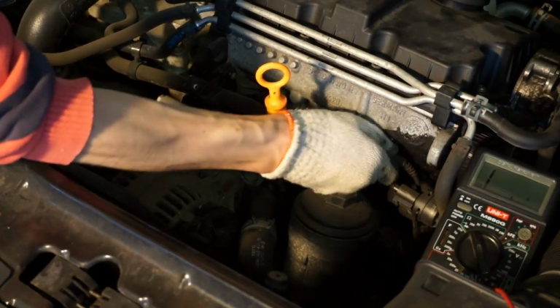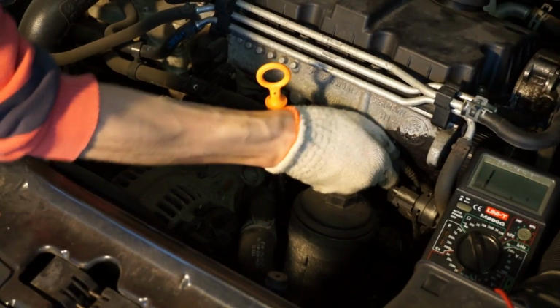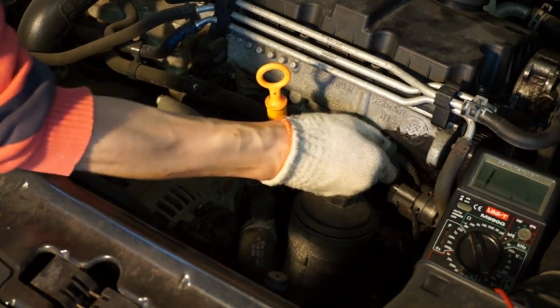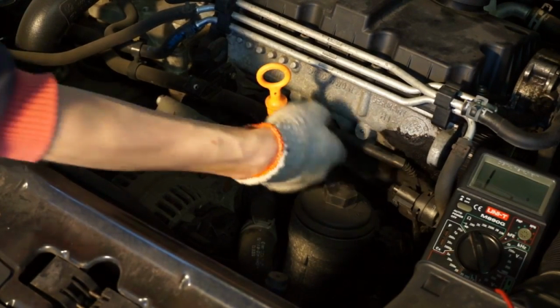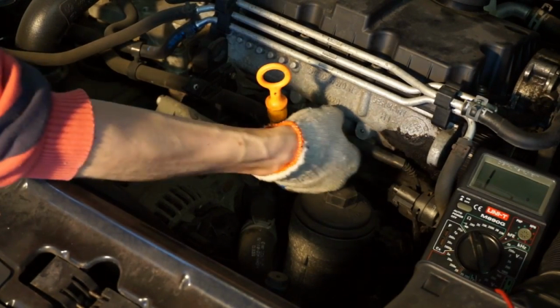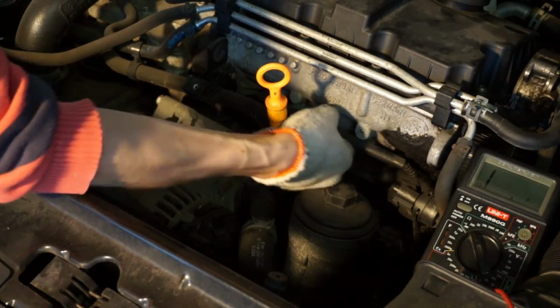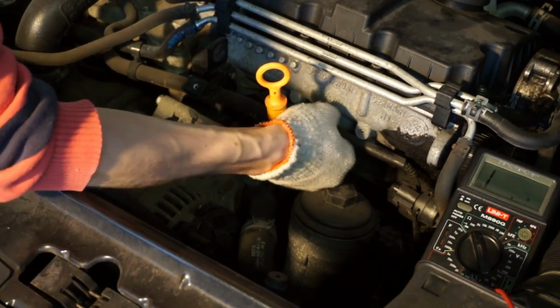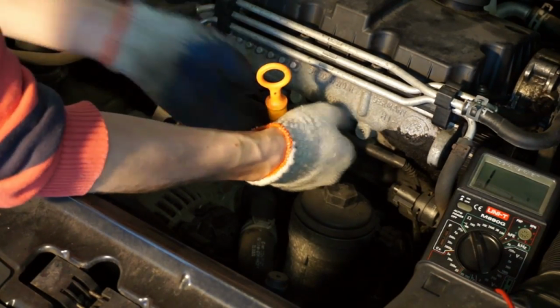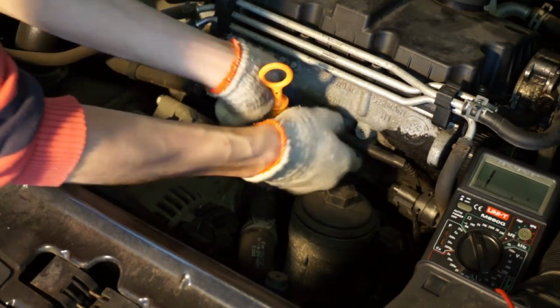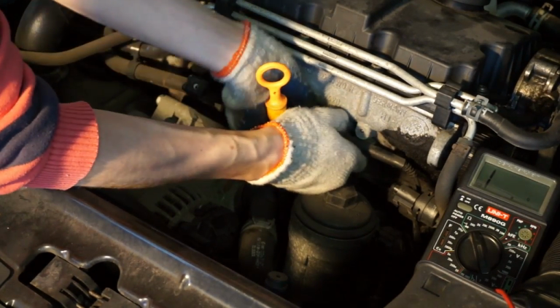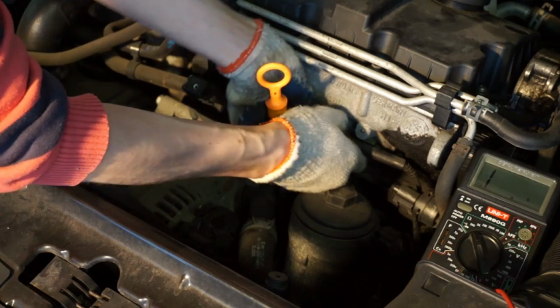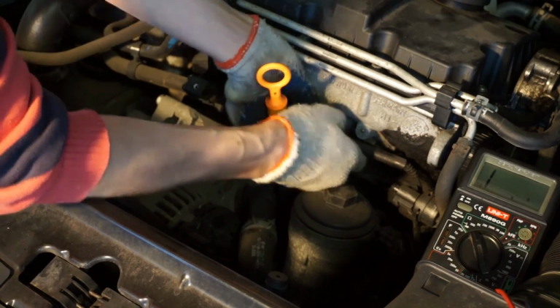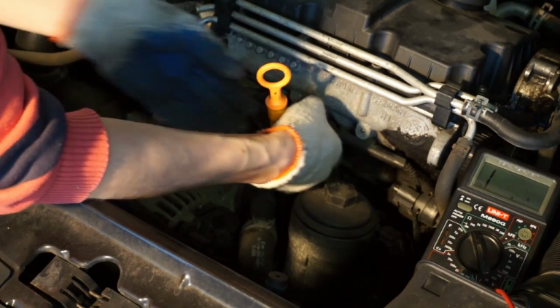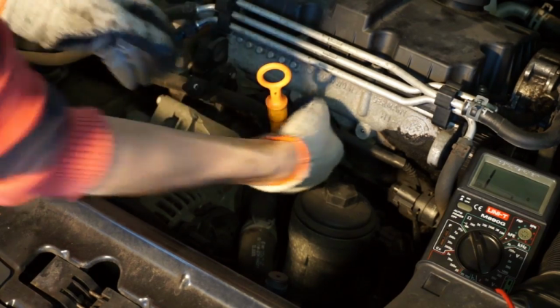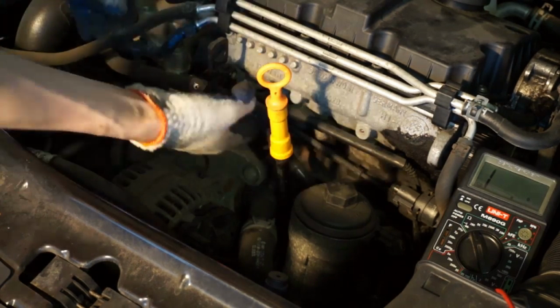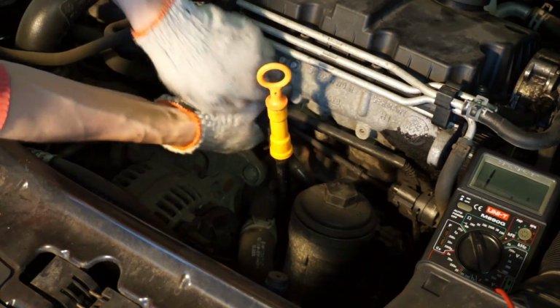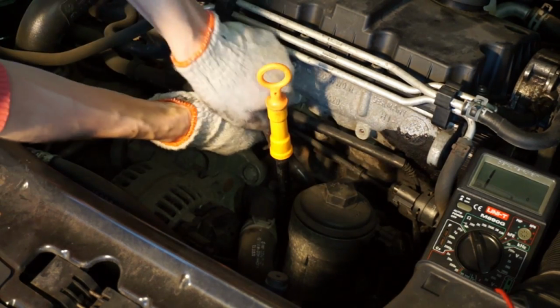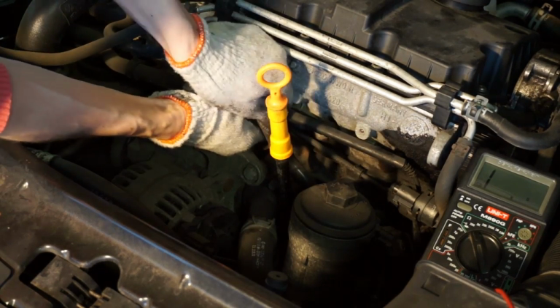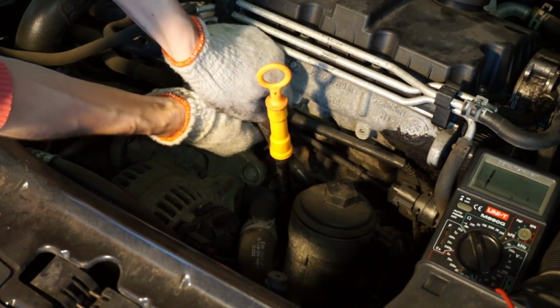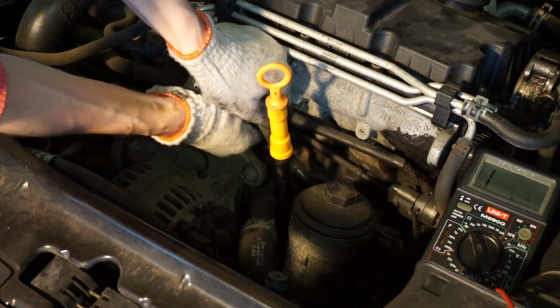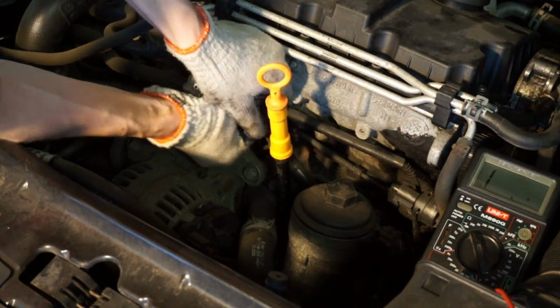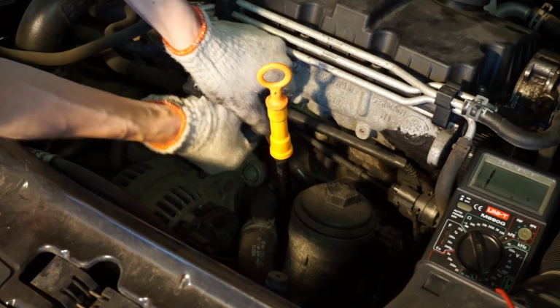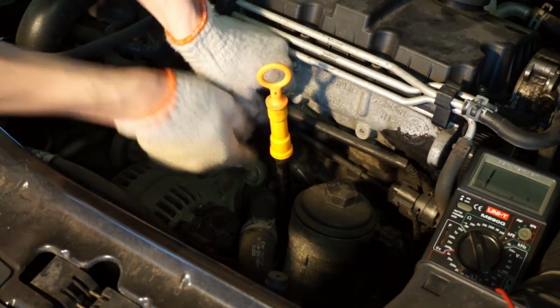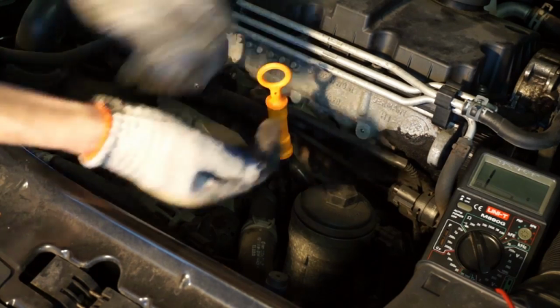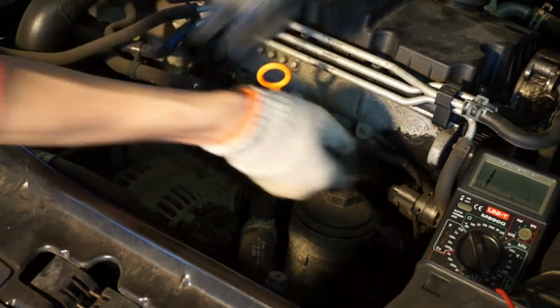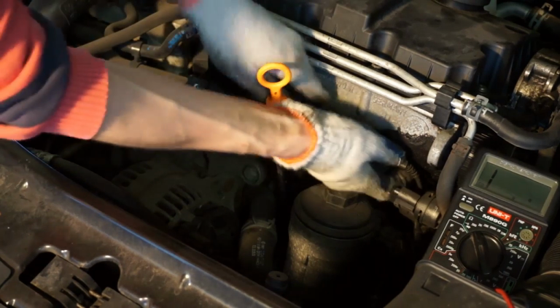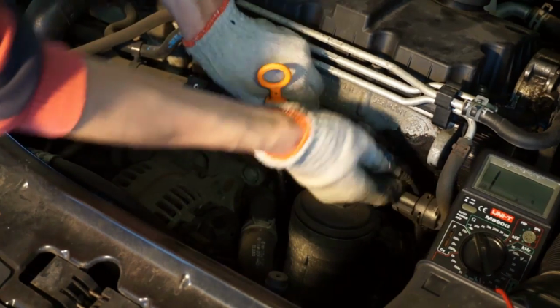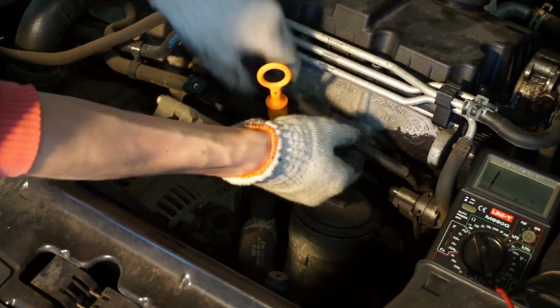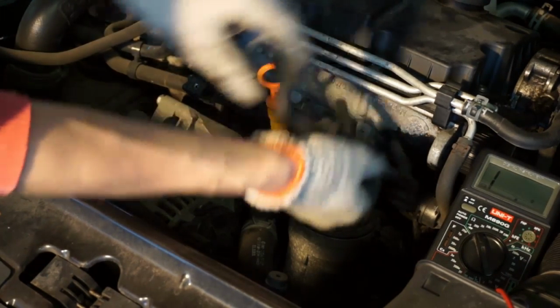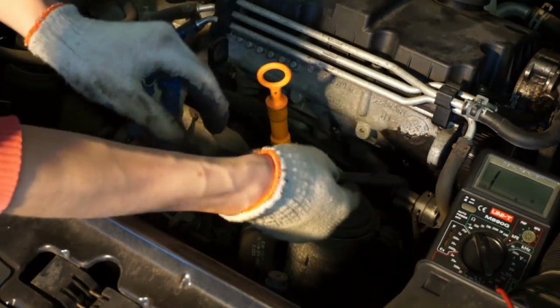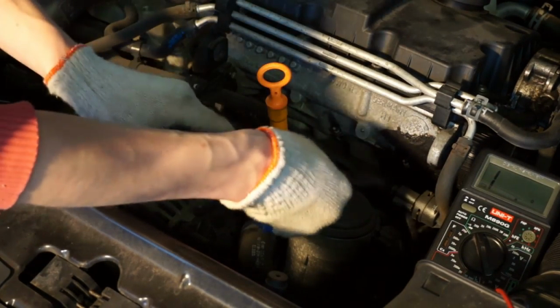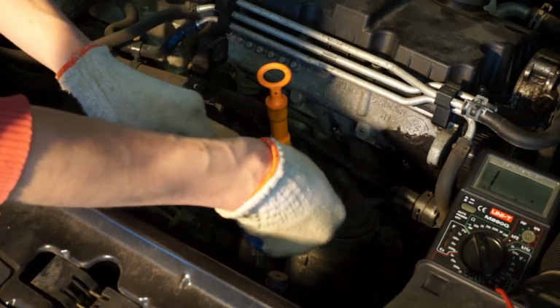Checking glow plugs in most diesel engines is not that hard because usually glow plugs are easily accessible. Here in a 1.4 TDI engine in a Skoda Roomster we have 3 glow plugs in front of the engine.